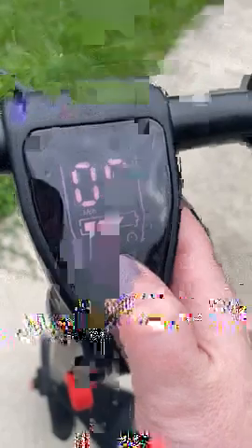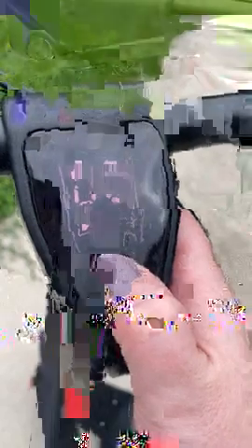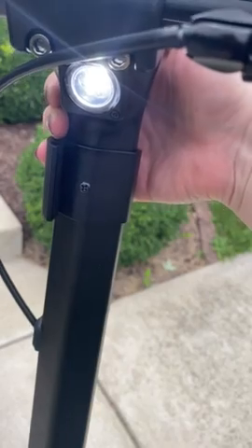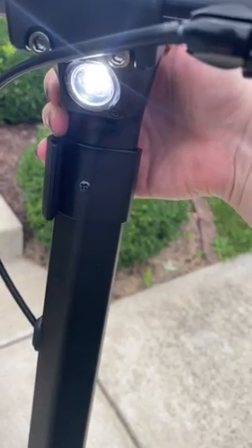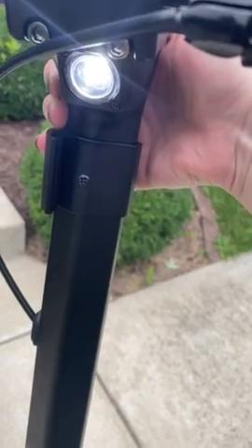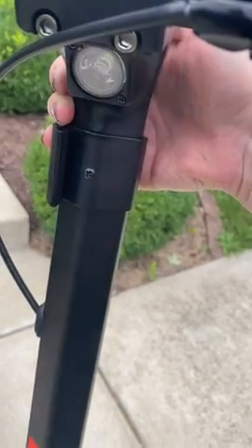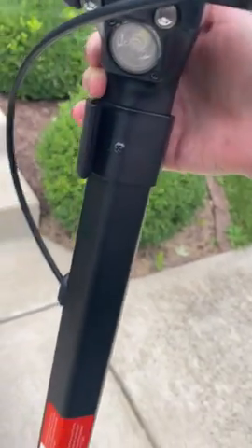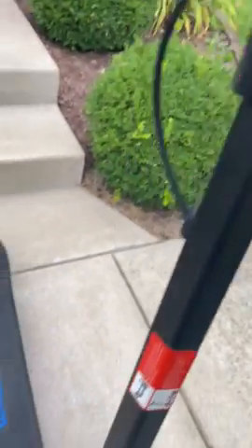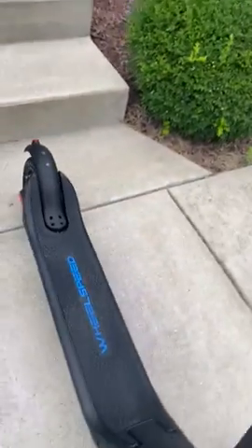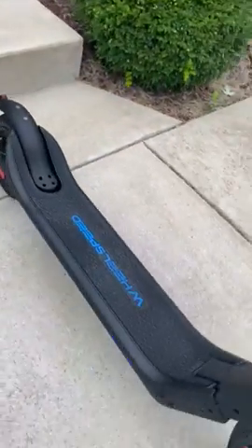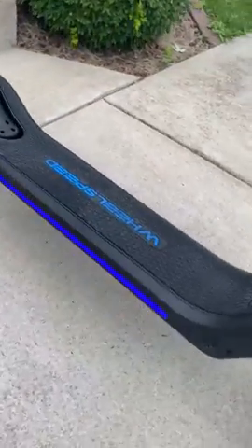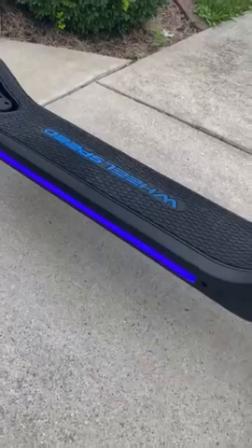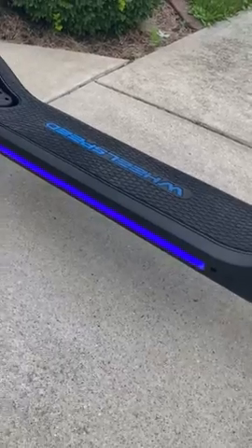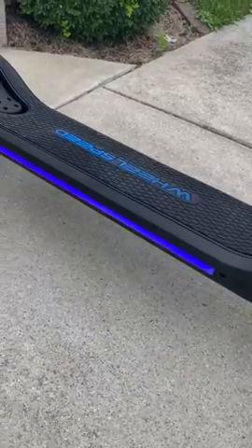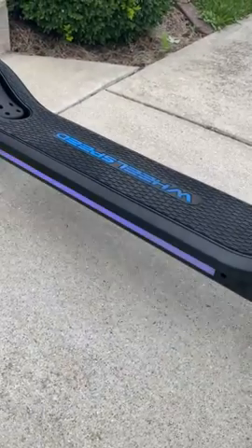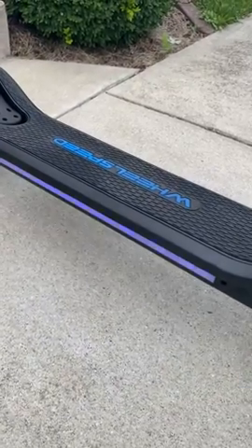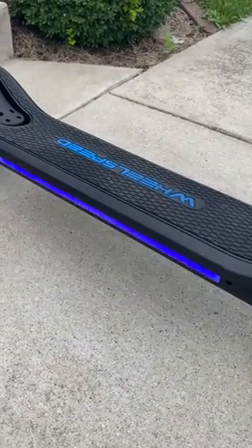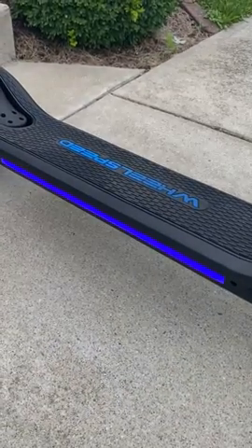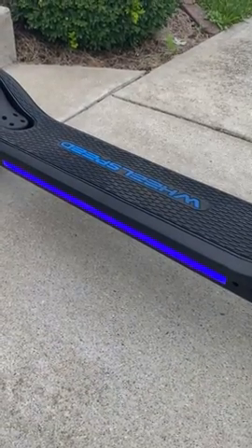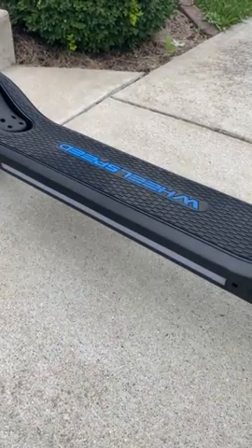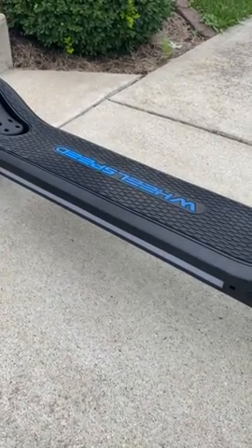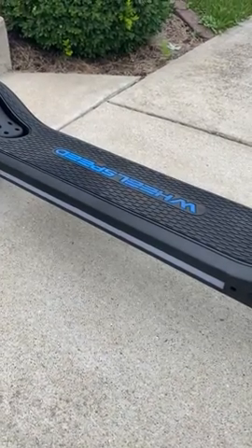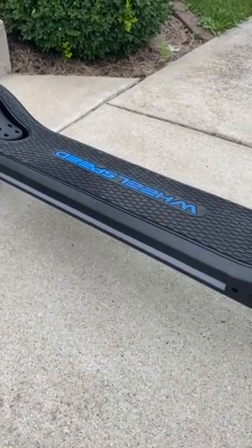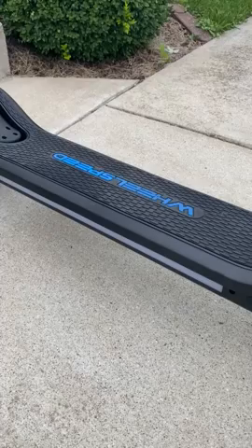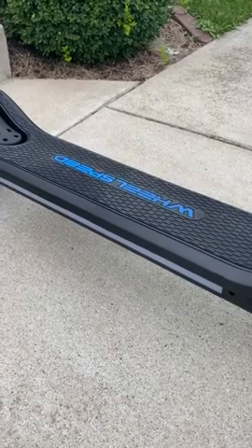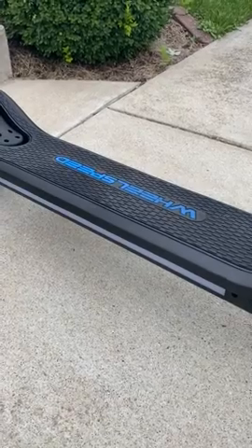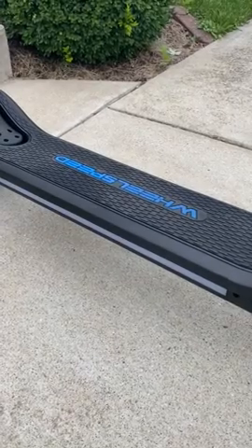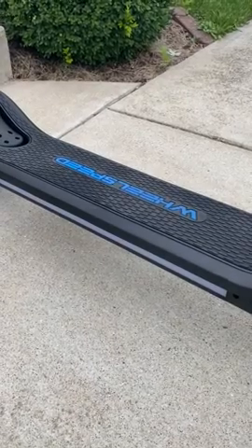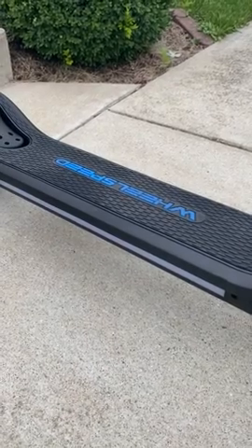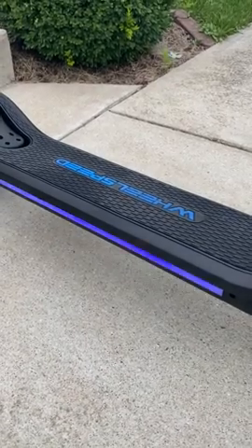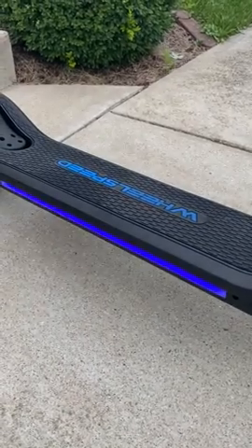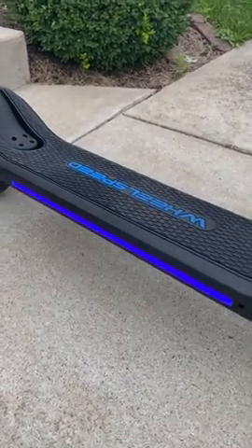That comes on. Push it twice again and it comes off. It has an under light — push it three times and it turns off. Push it three more times and it turns back on.